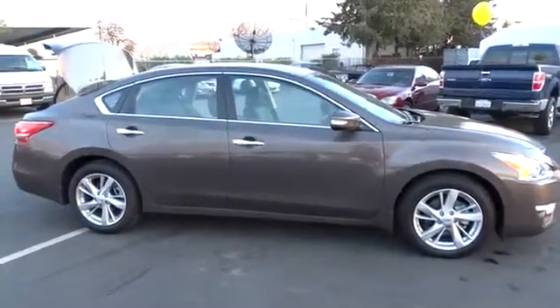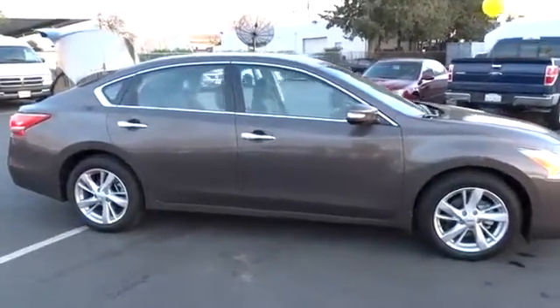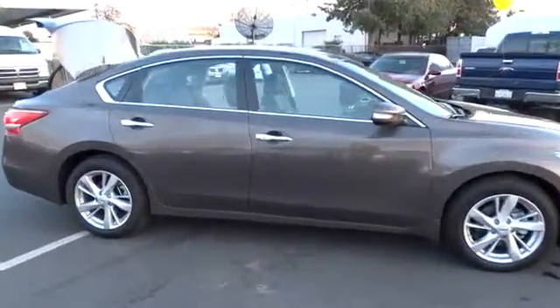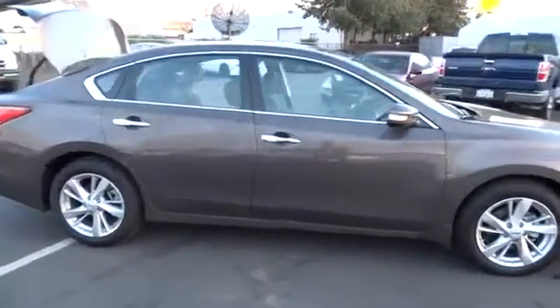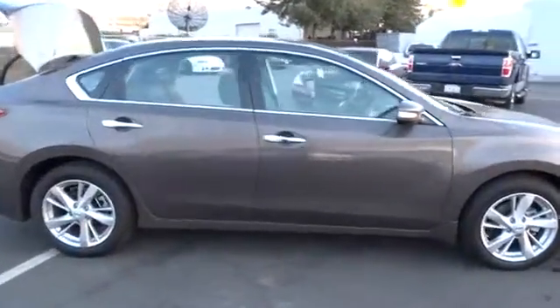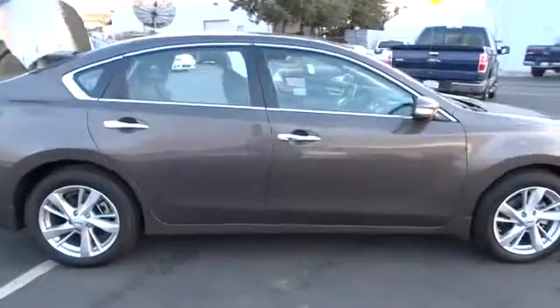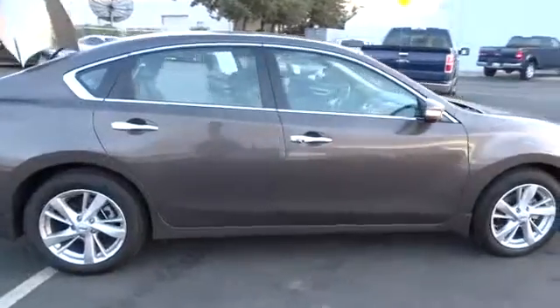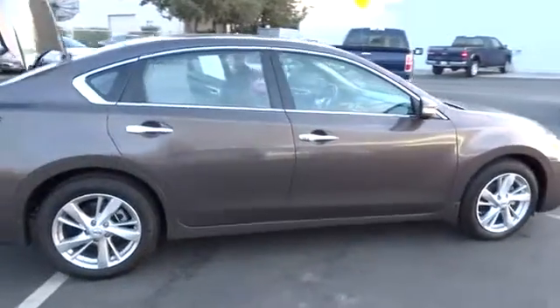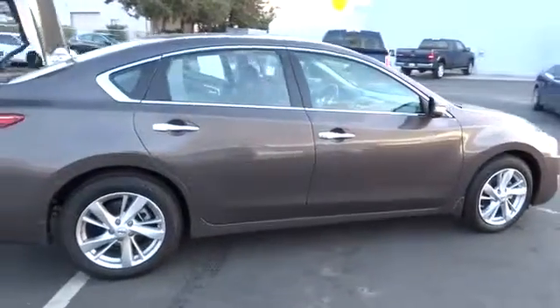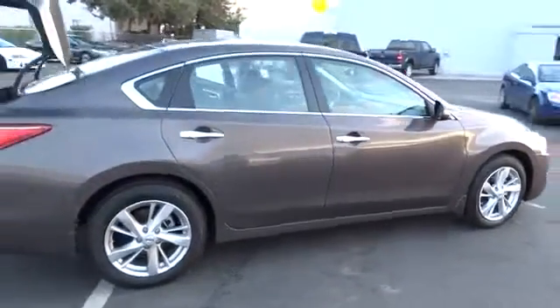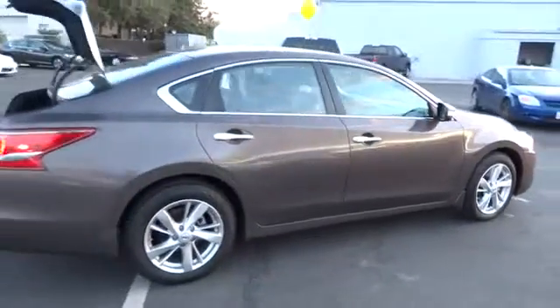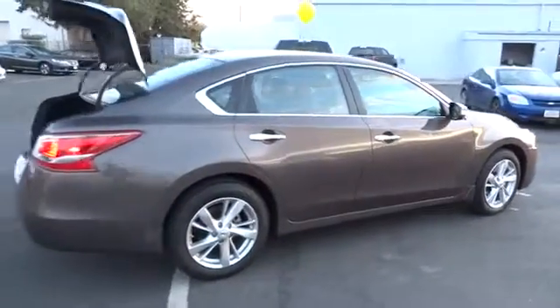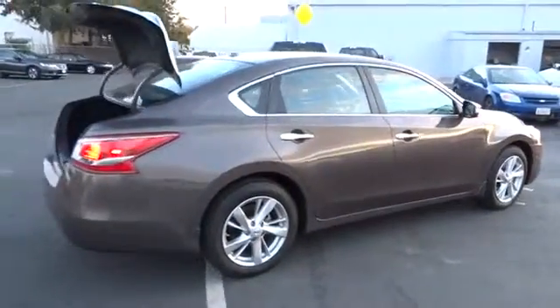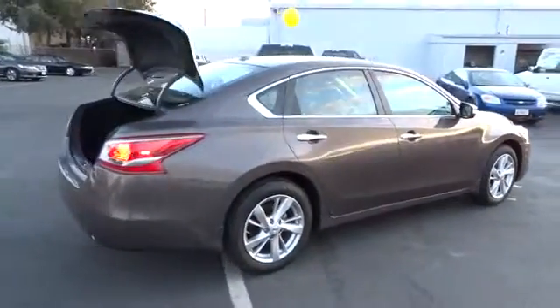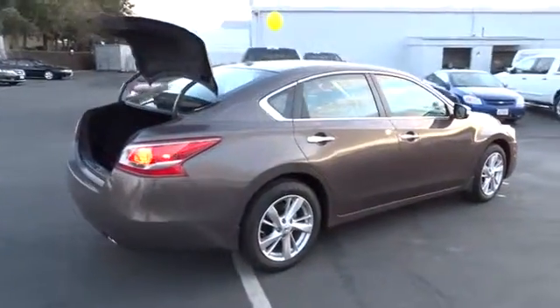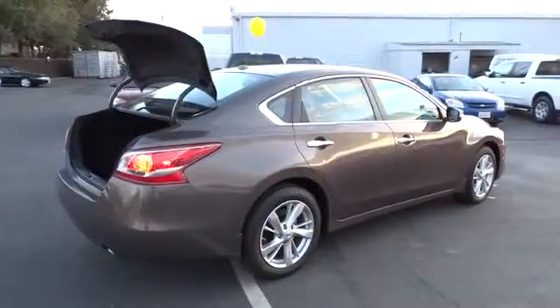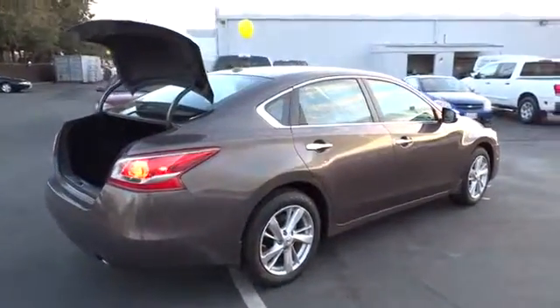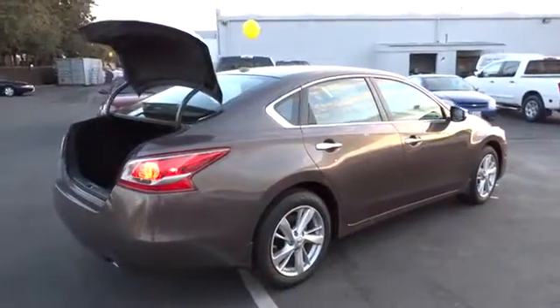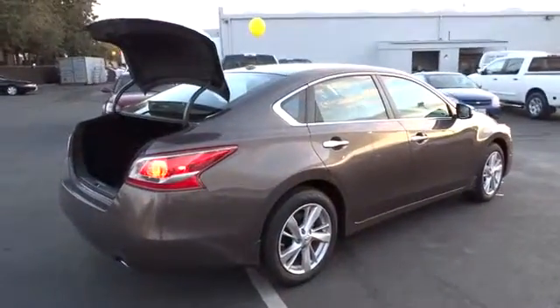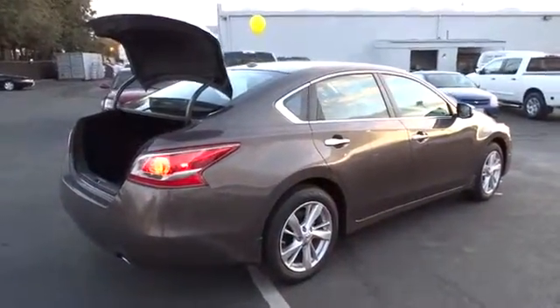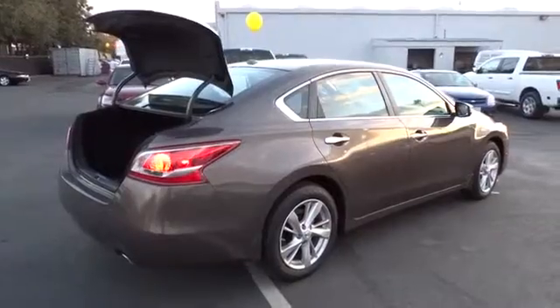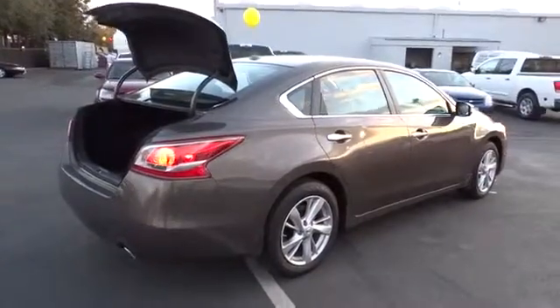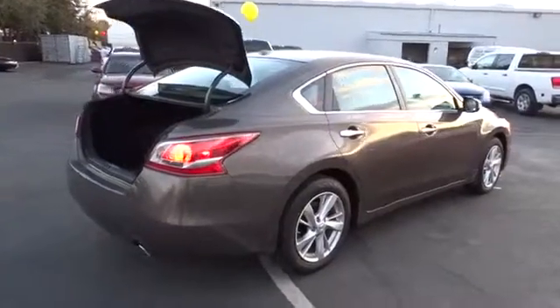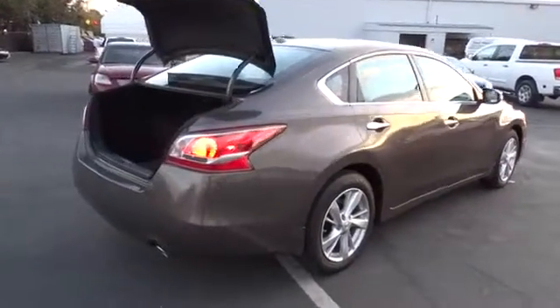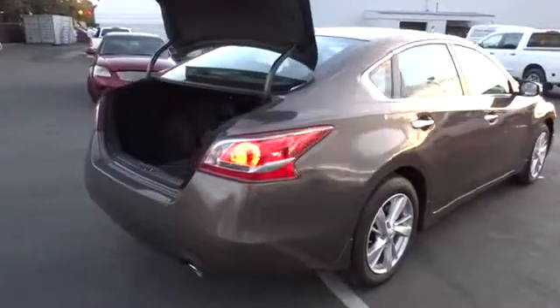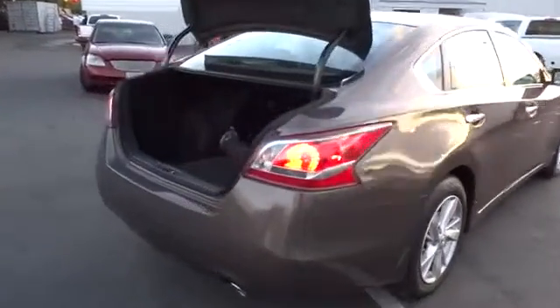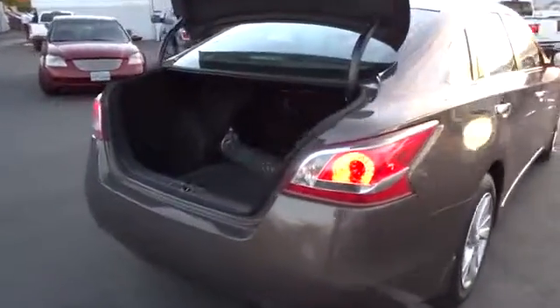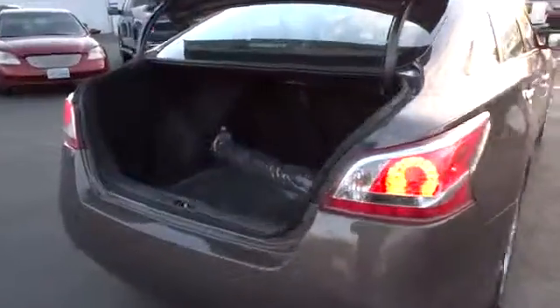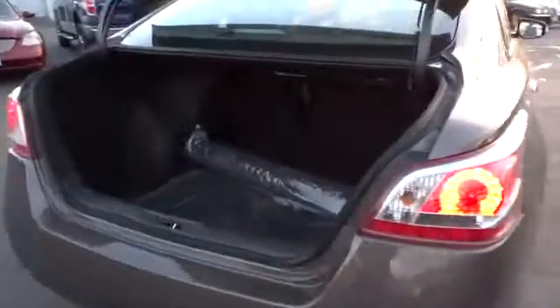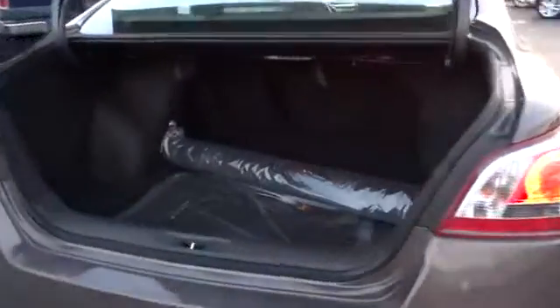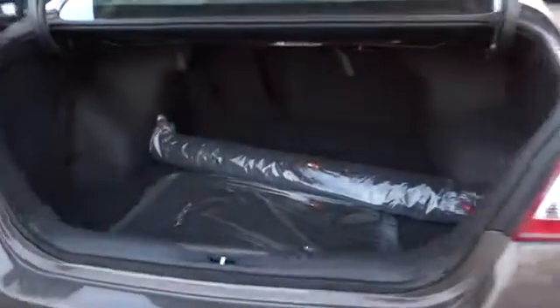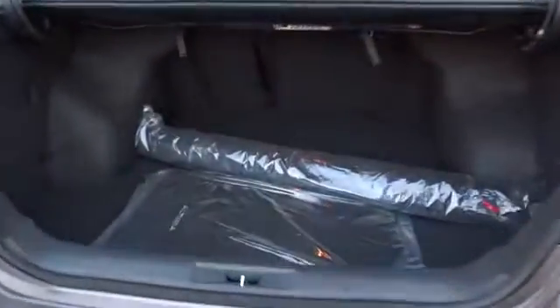Six standard airbags and over 5,000 quality and performance tests, and you'll see the Nissan Altima is made to drive and built to last, and is priced below $35,000.